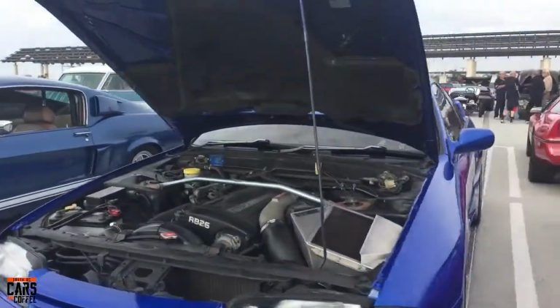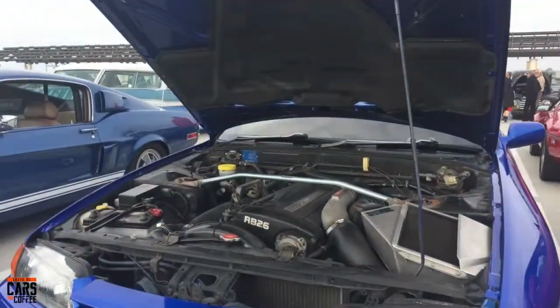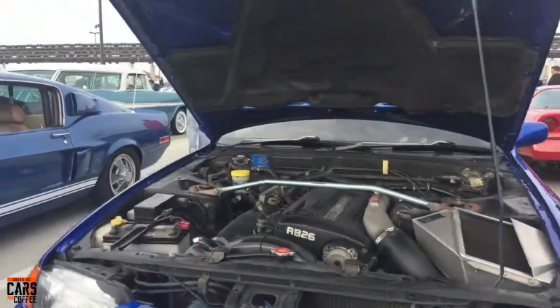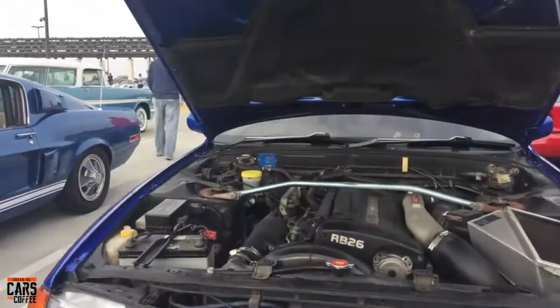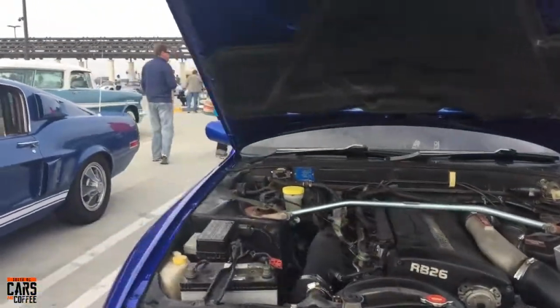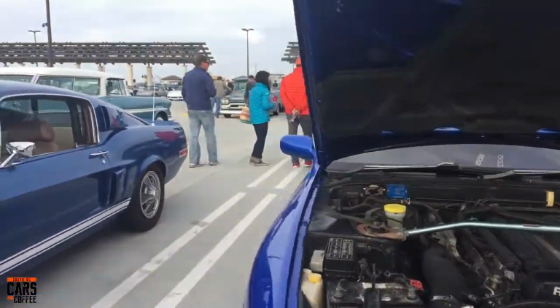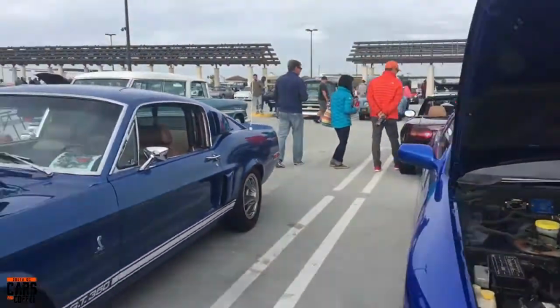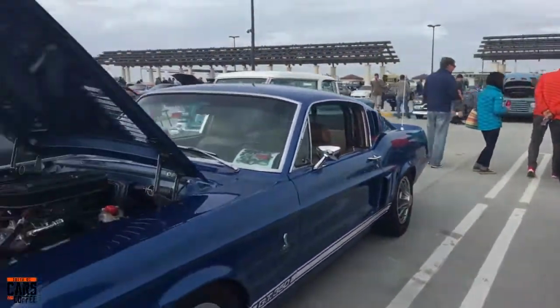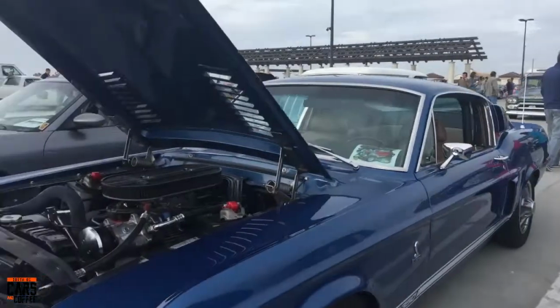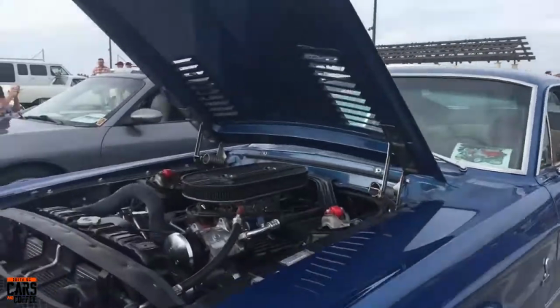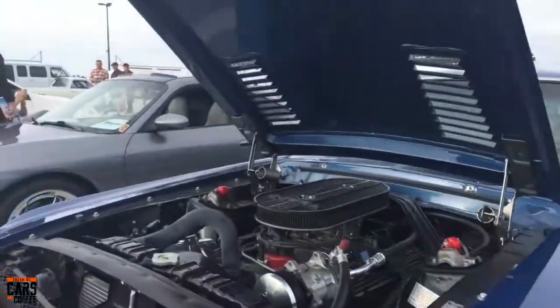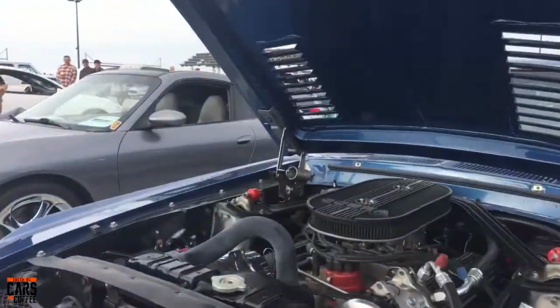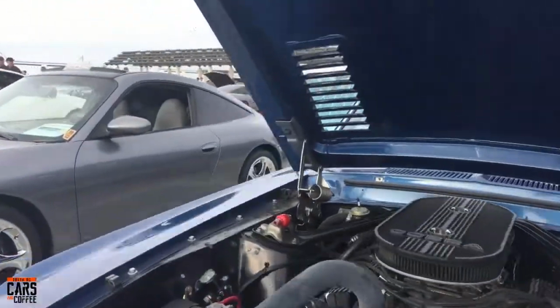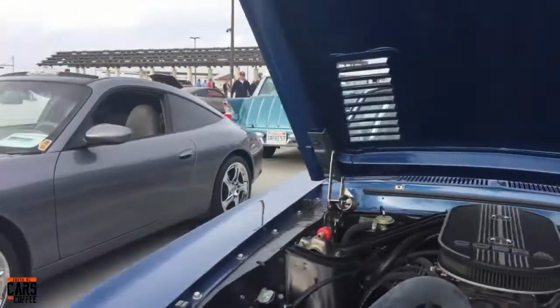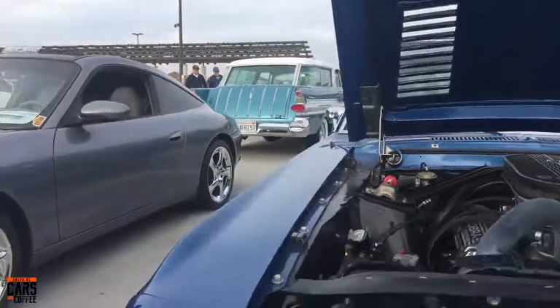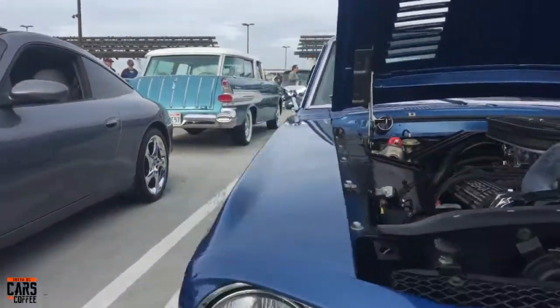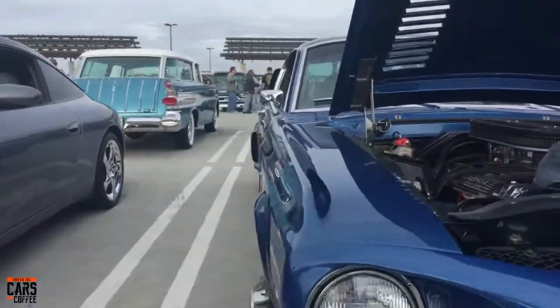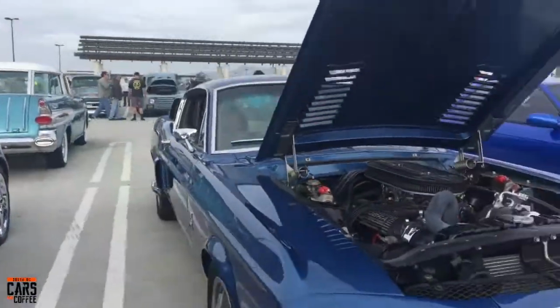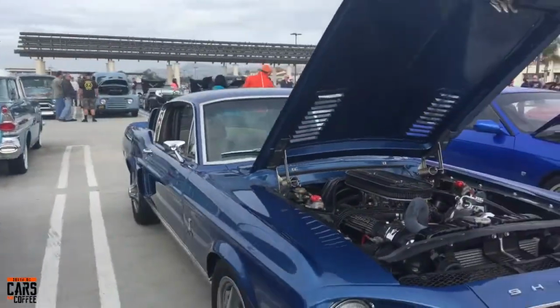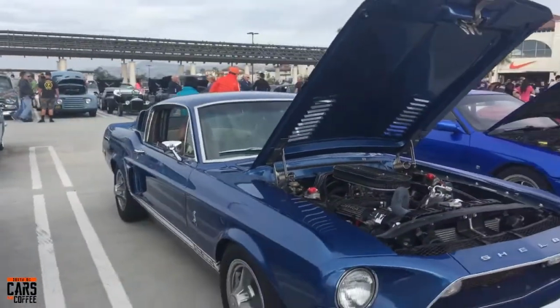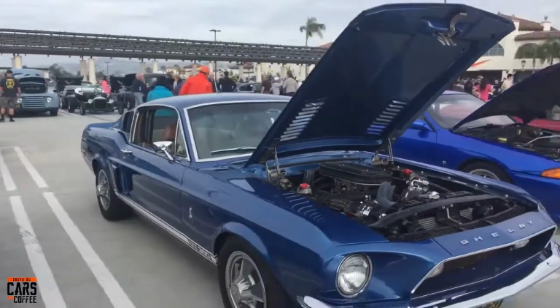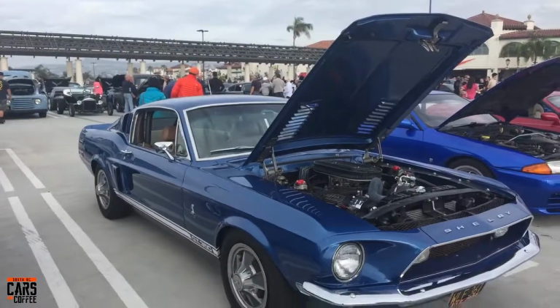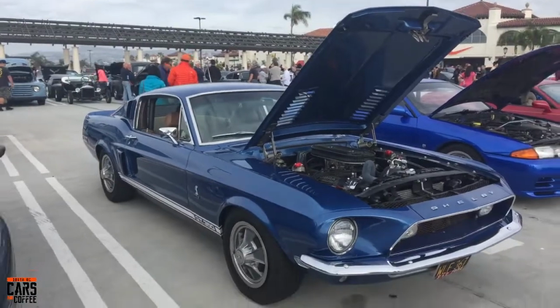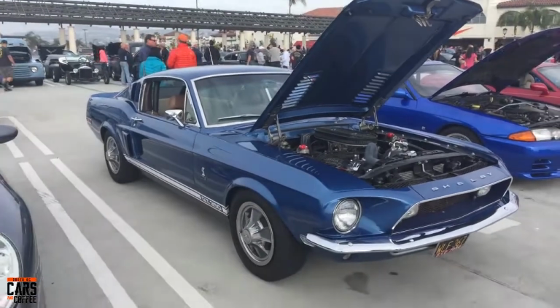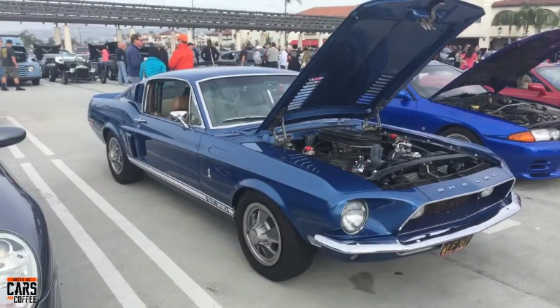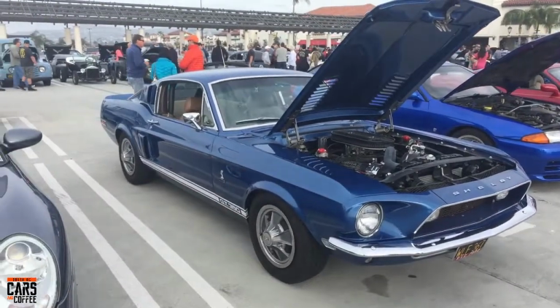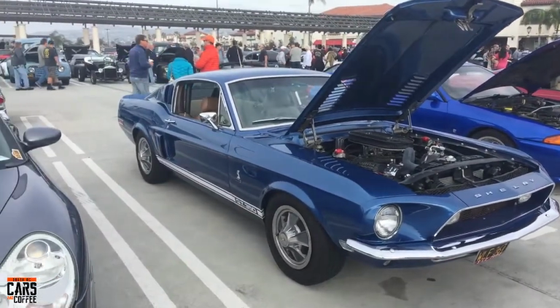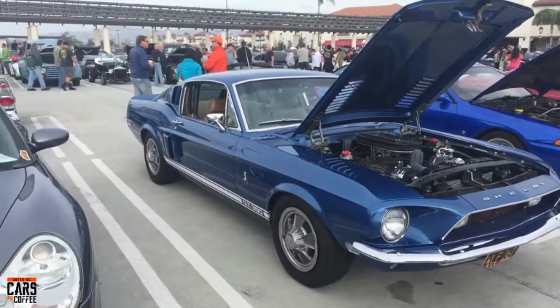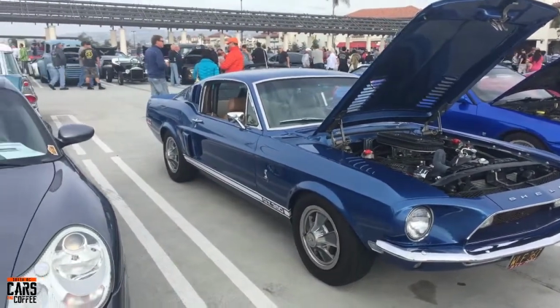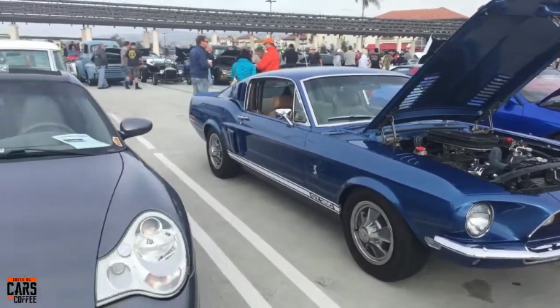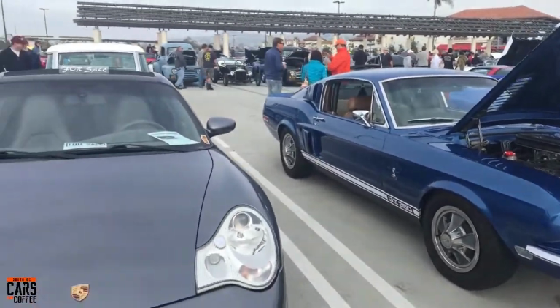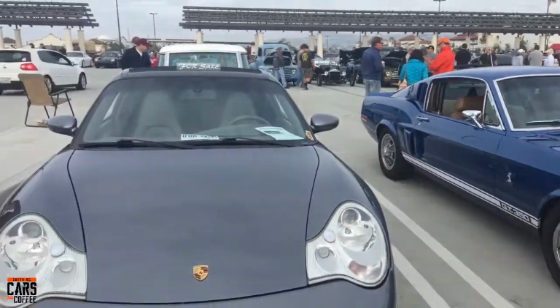Another one of these Skylines with that RB26 engine — really pretty. A Shelby Mustang — look at that, great looking car, great color. Another Porsche.